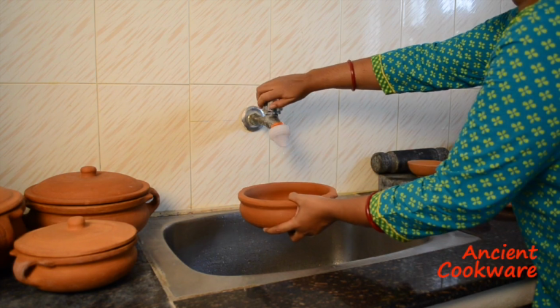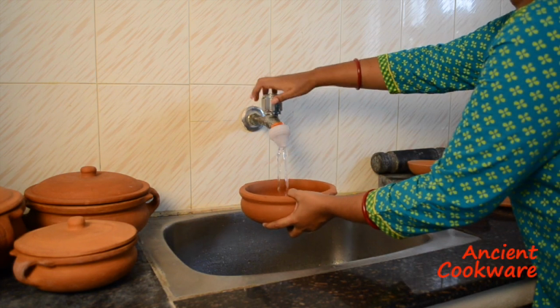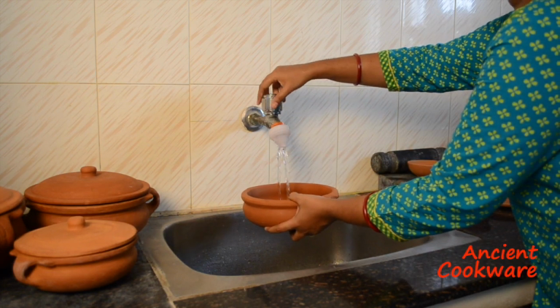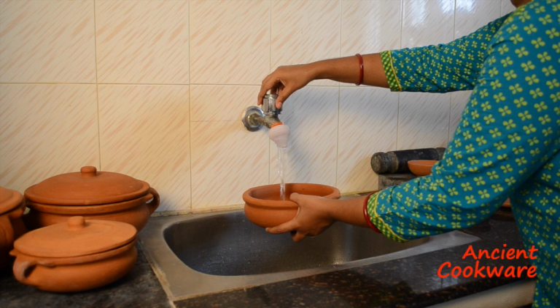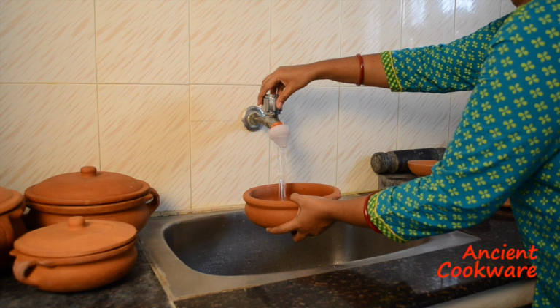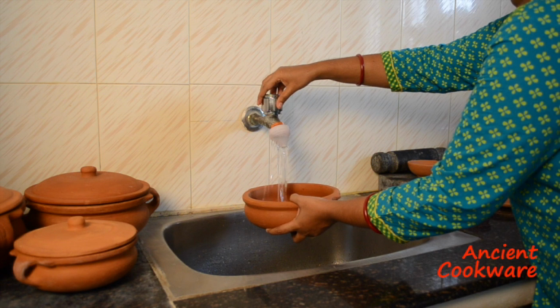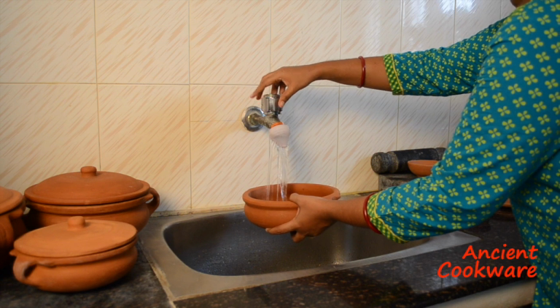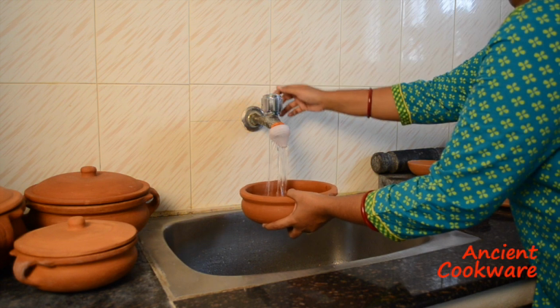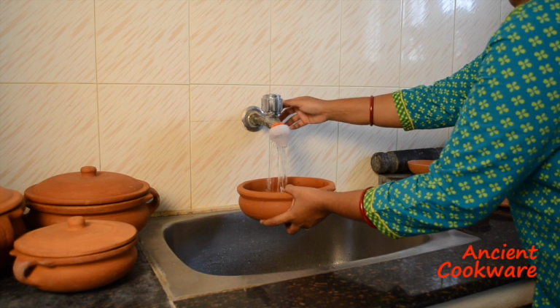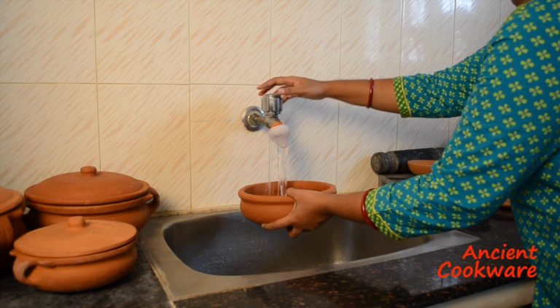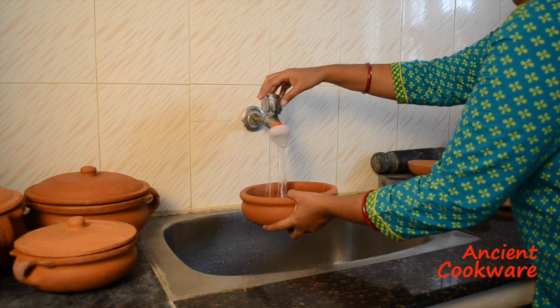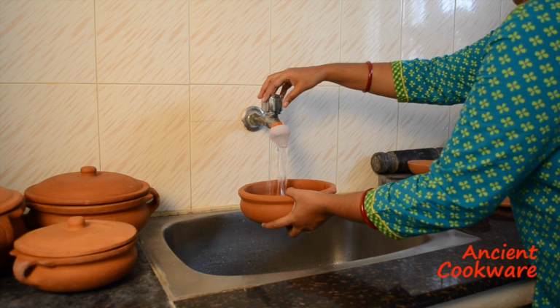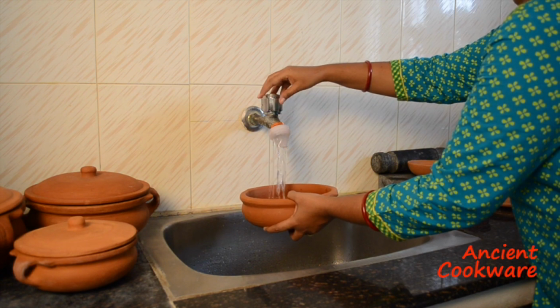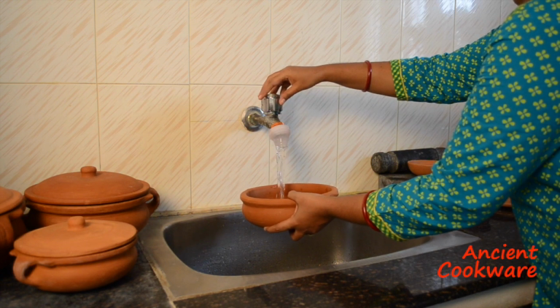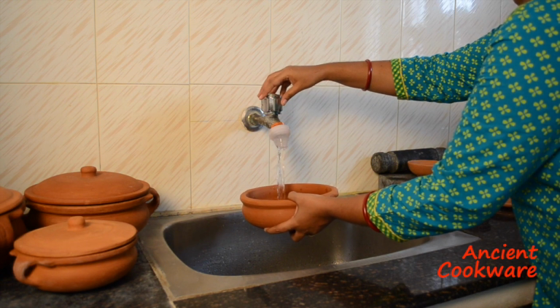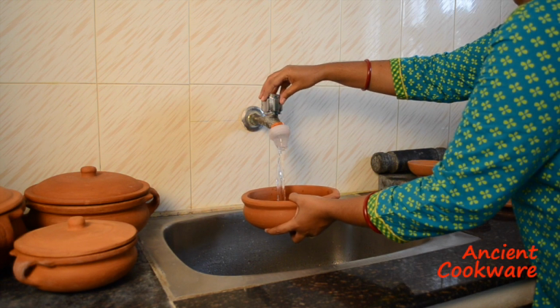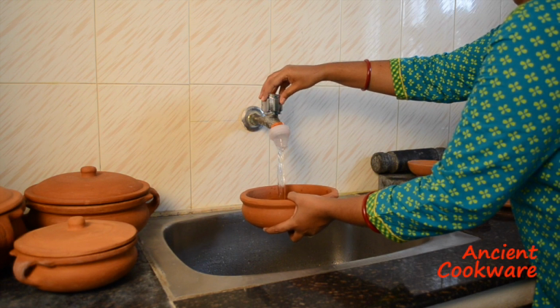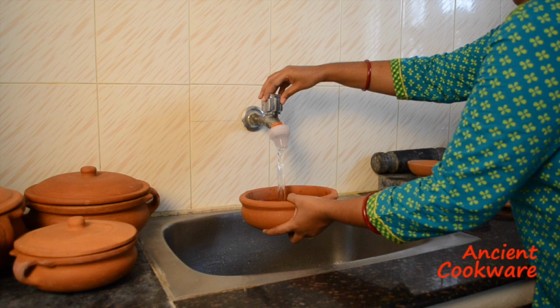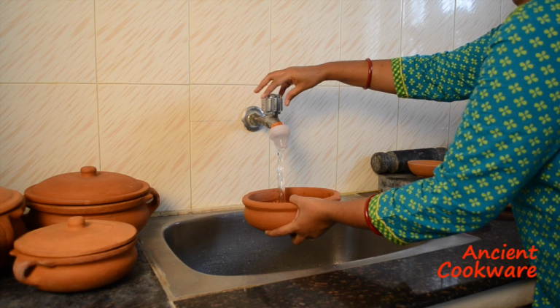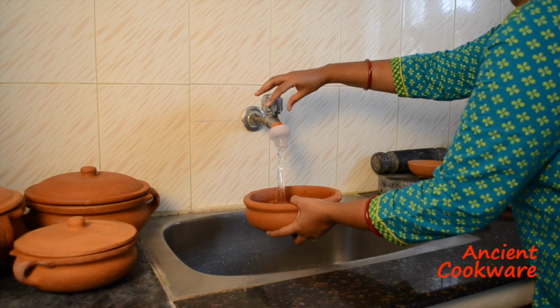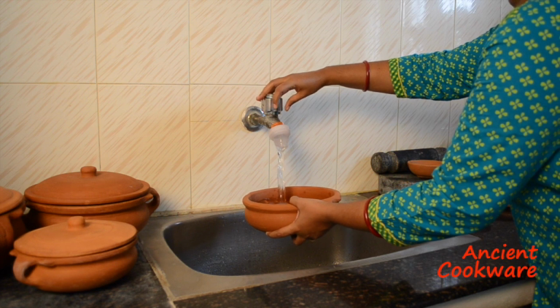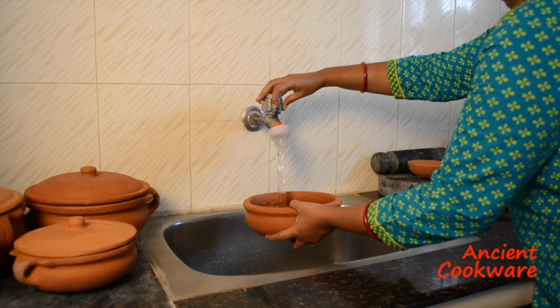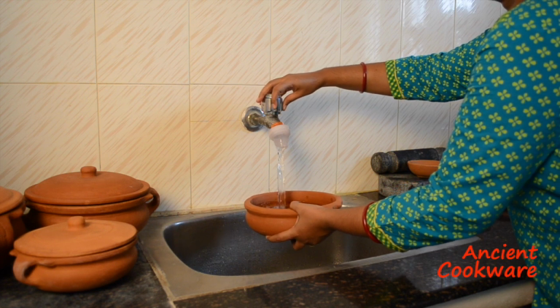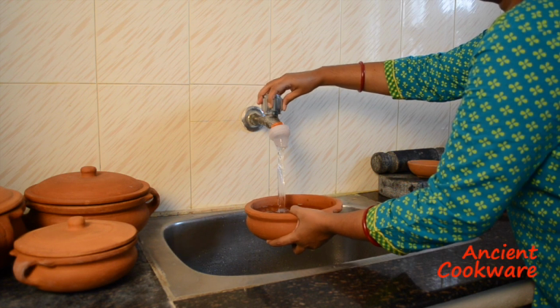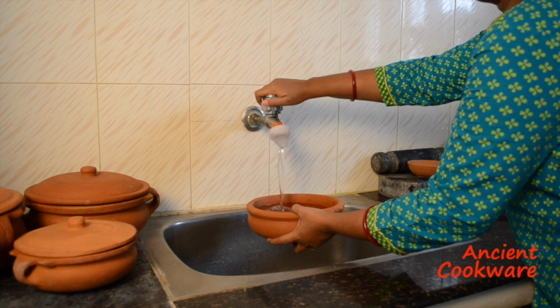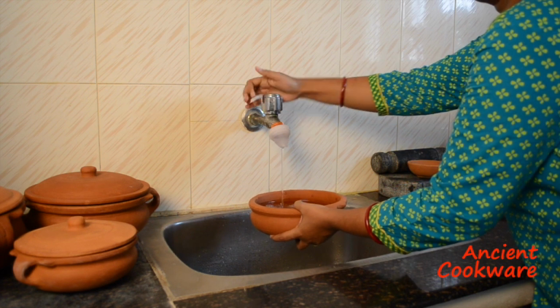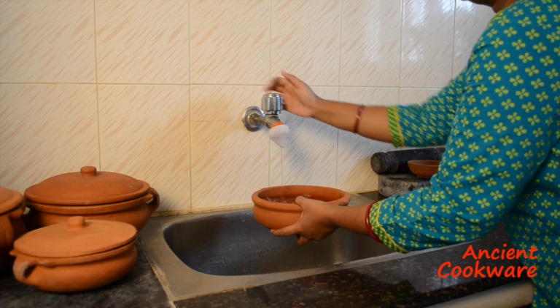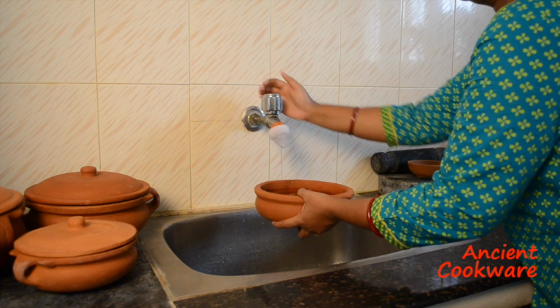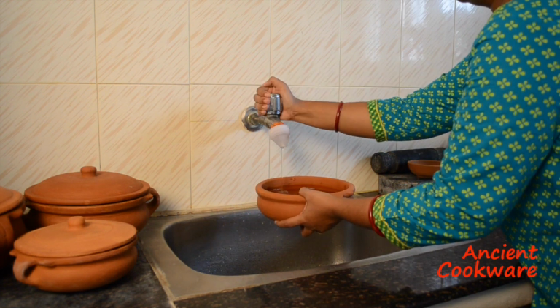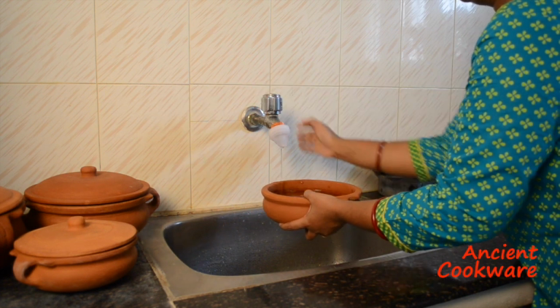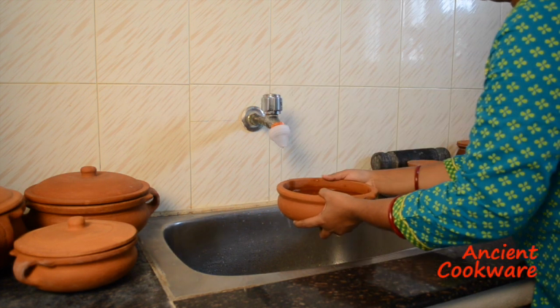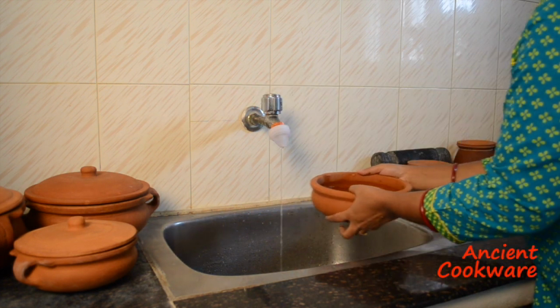Fill the pot to the rim with tap water and leave it soaking overnight, or preferably 24 hours. The soaking process makes sure to remove any smell or taste of the raw clay.